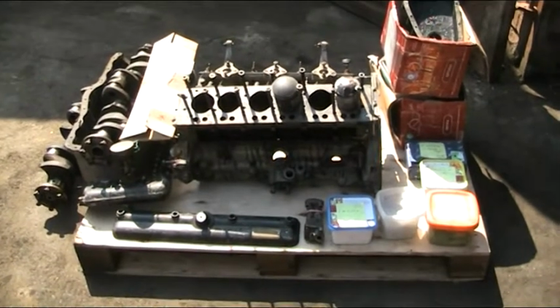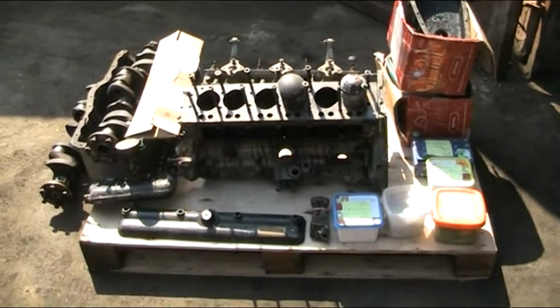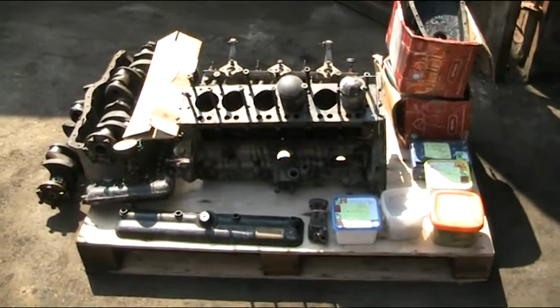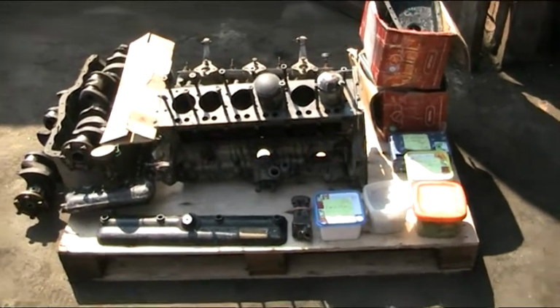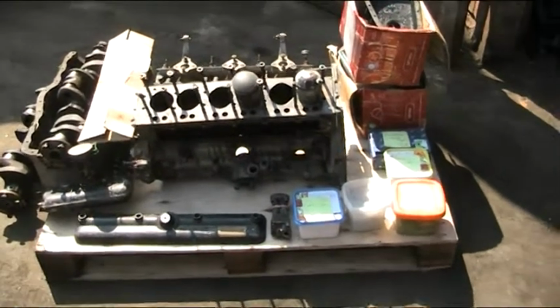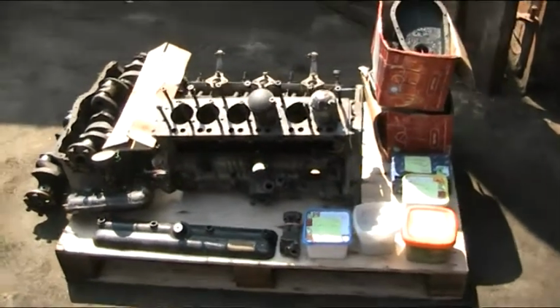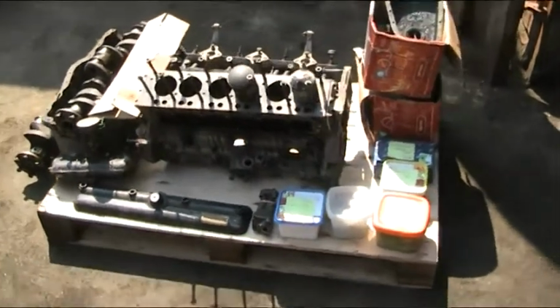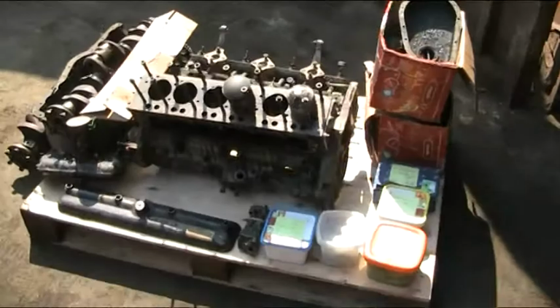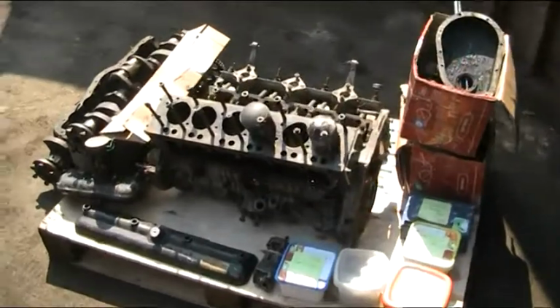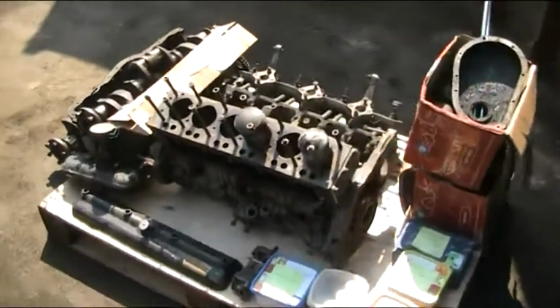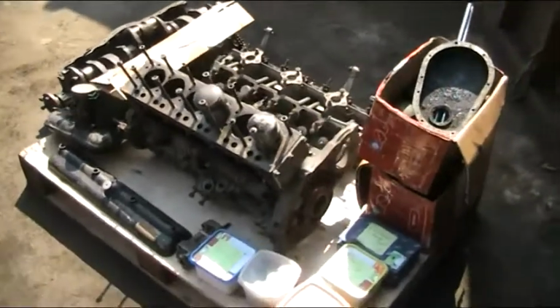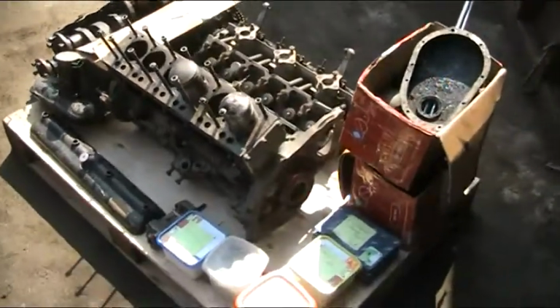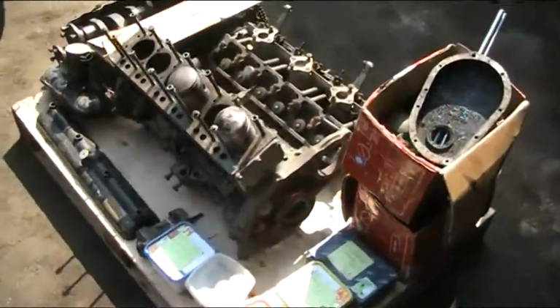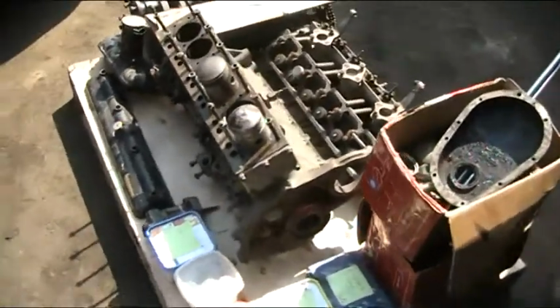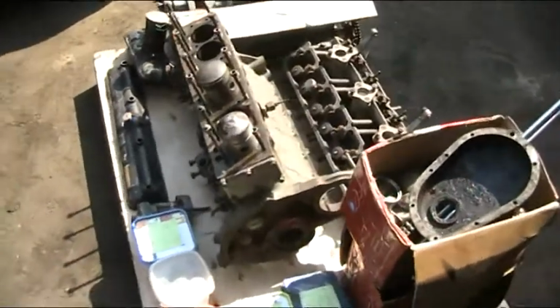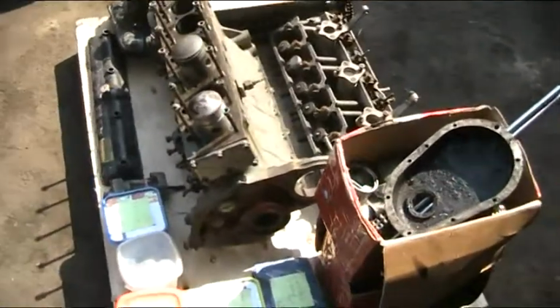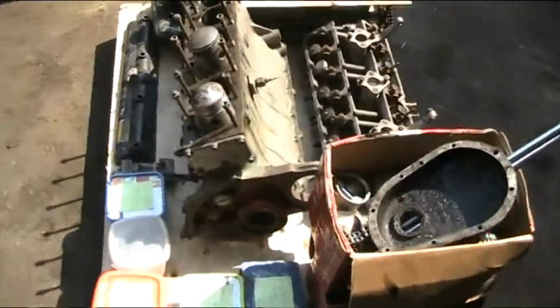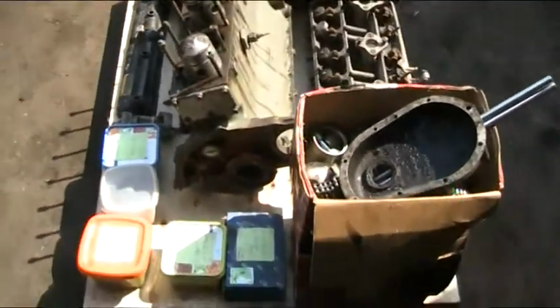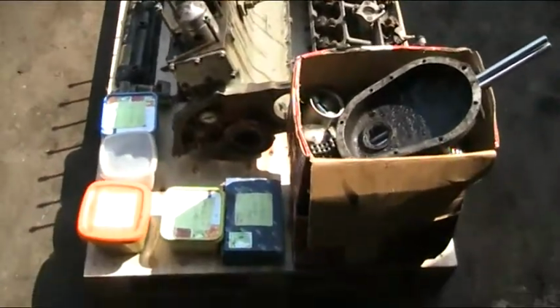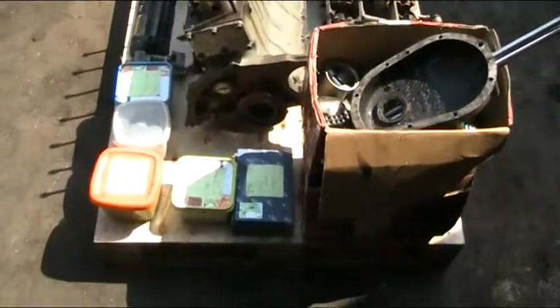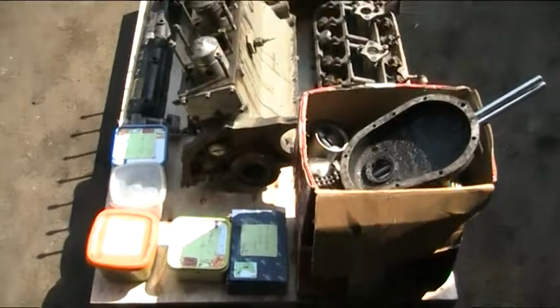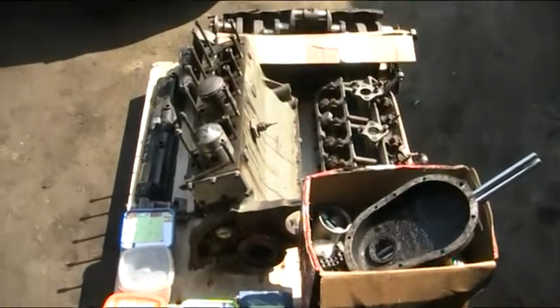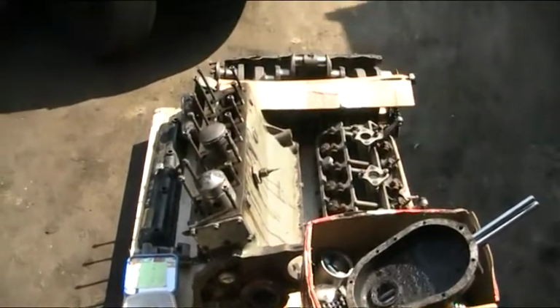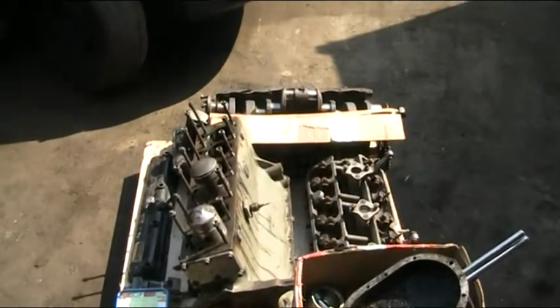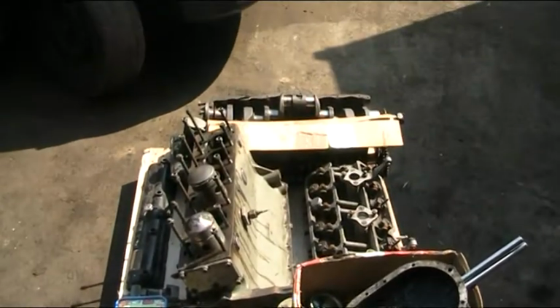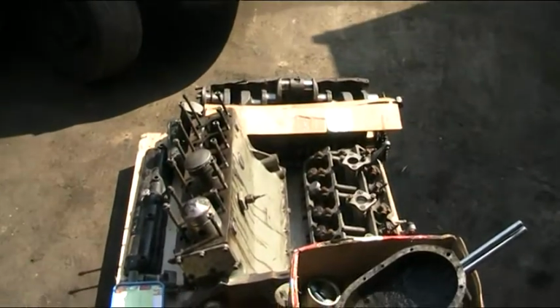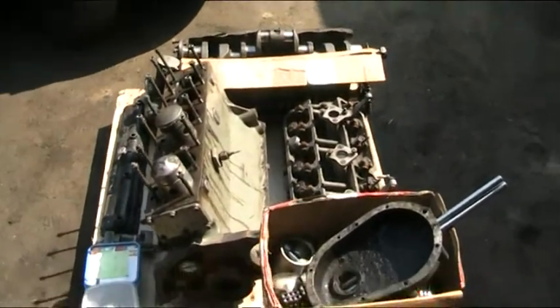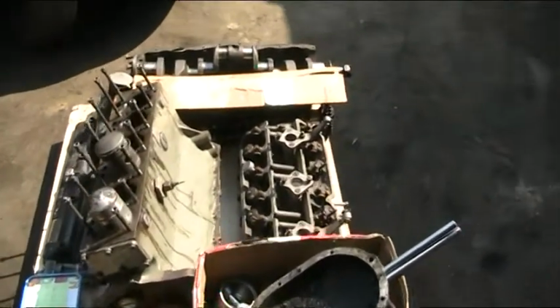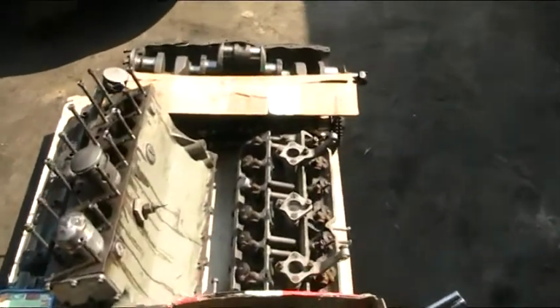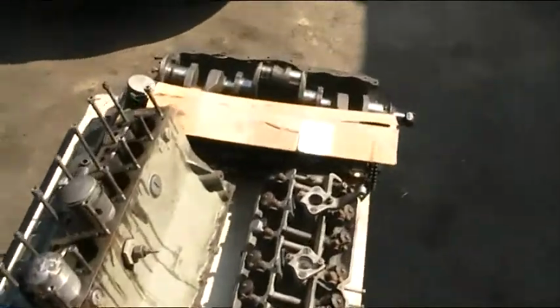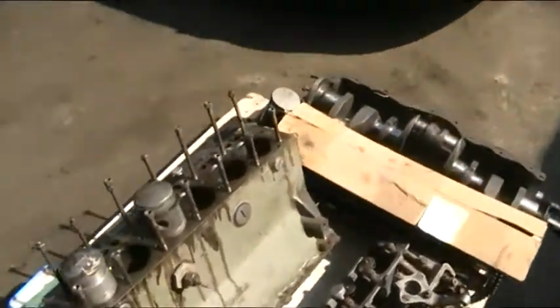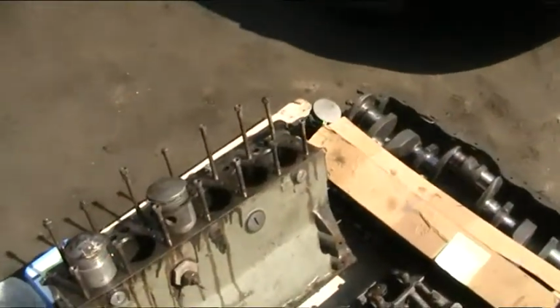A lot of the parts we believe from the client are available for this engine. There's going to be a considerable amount of work to get this up to the standard we like and suitable for racing.